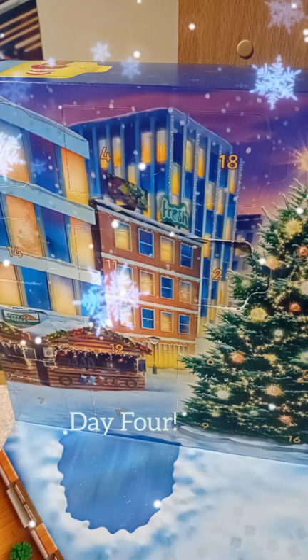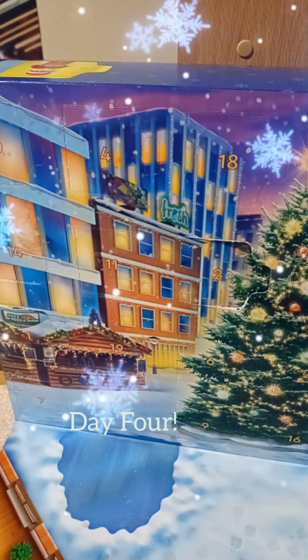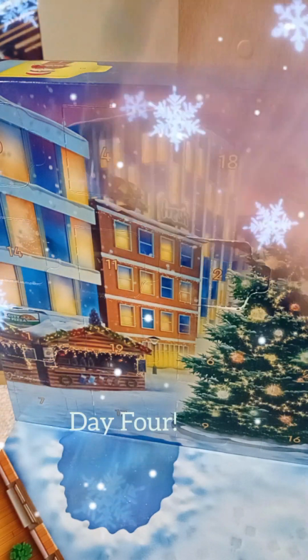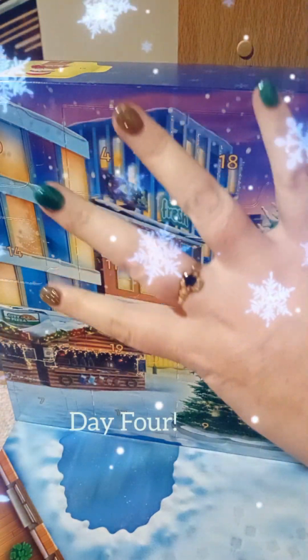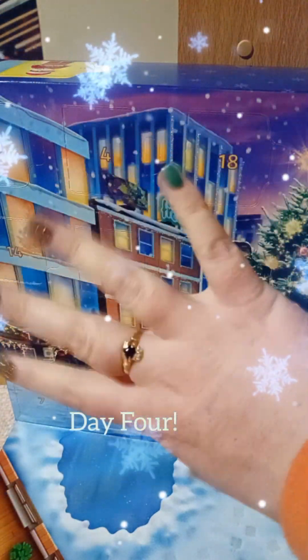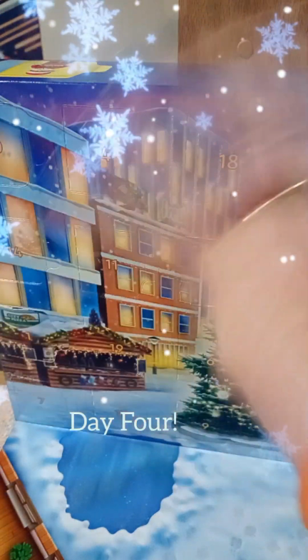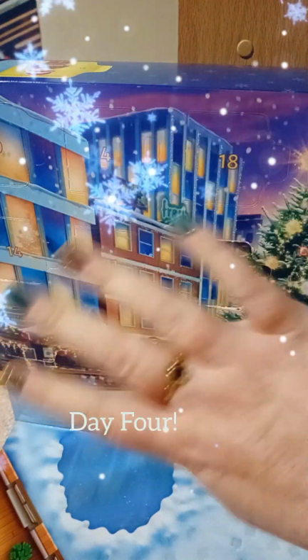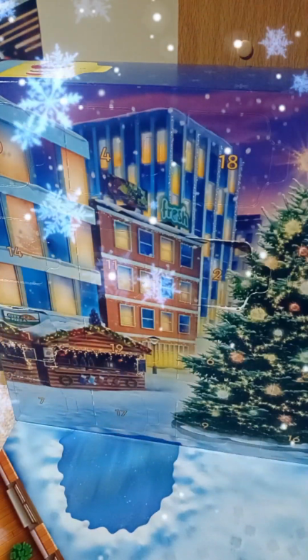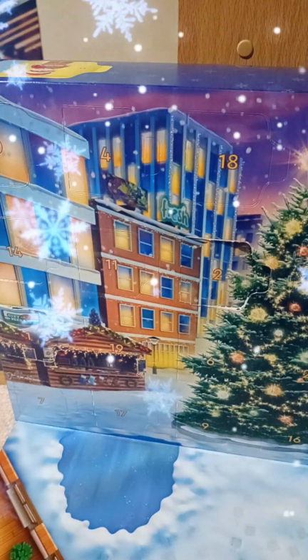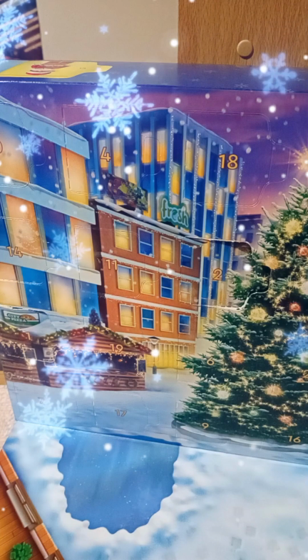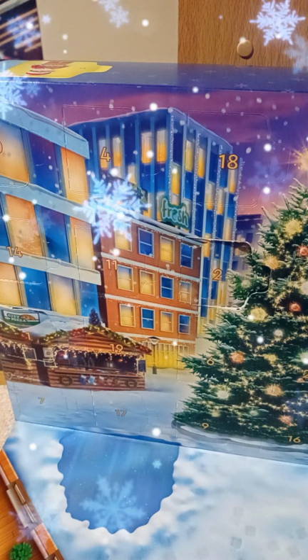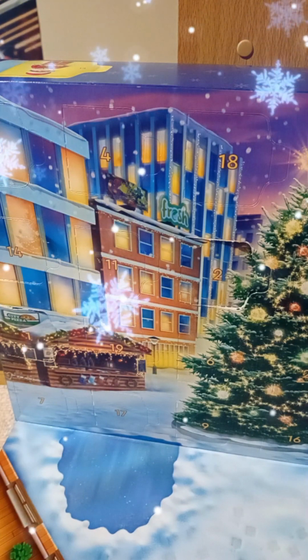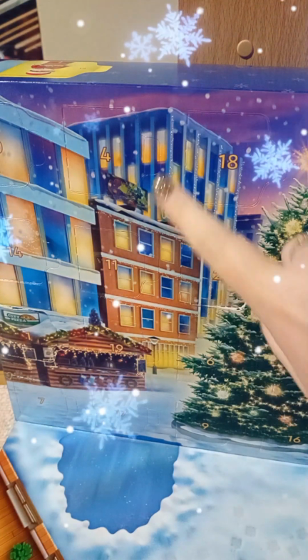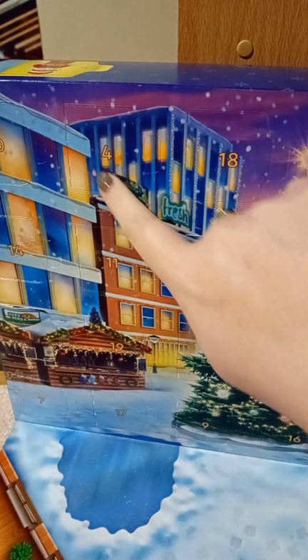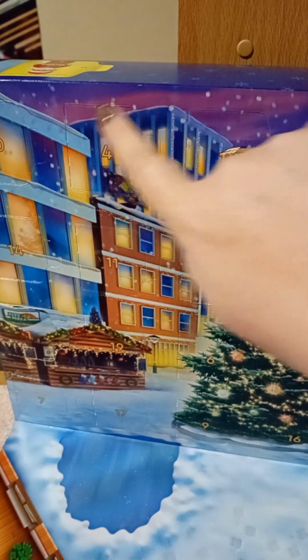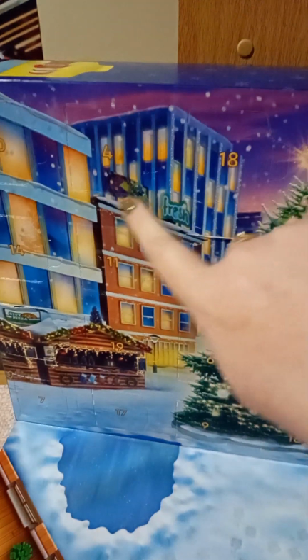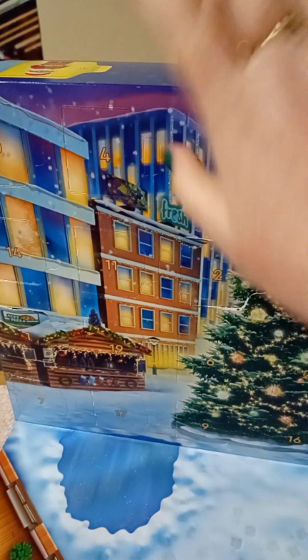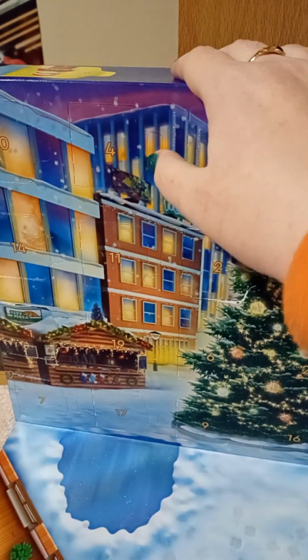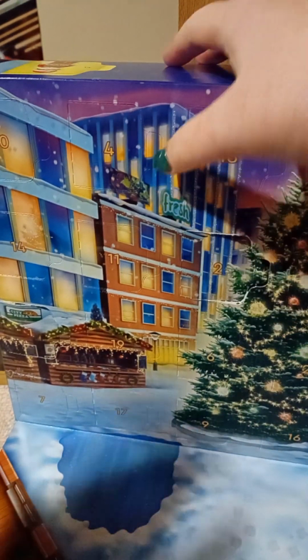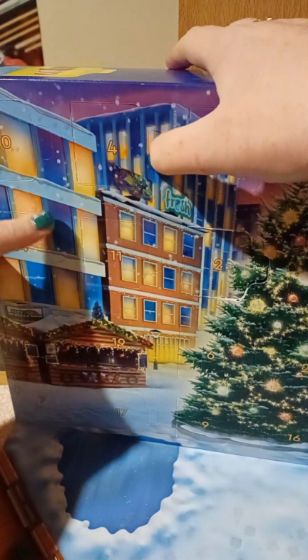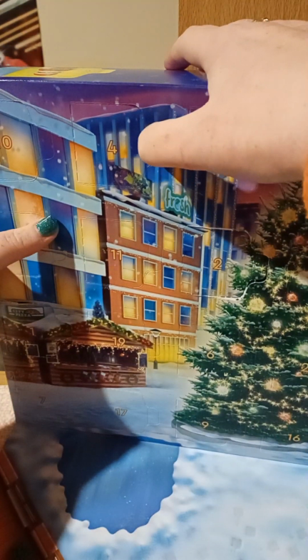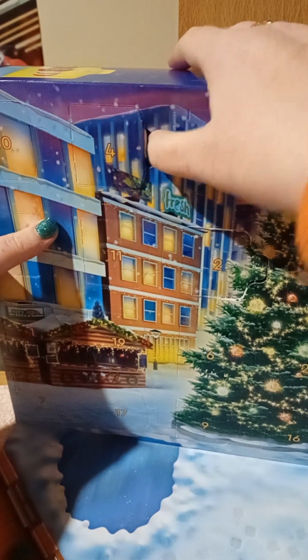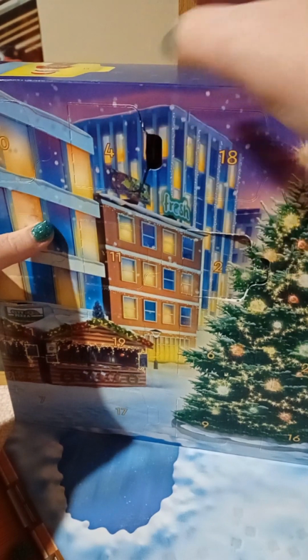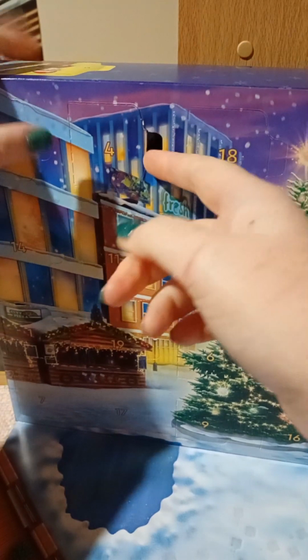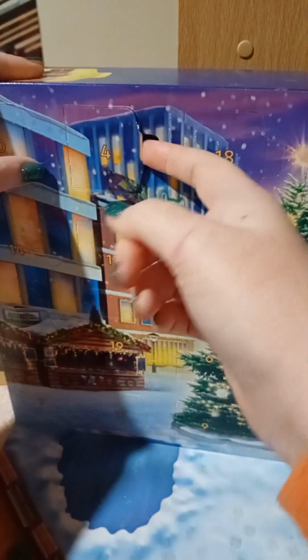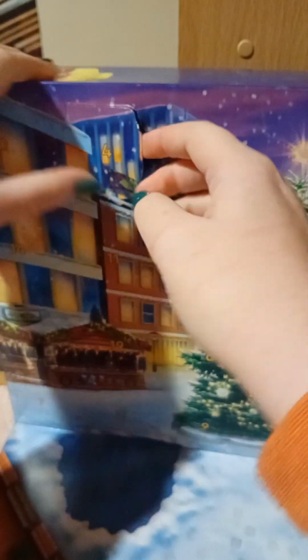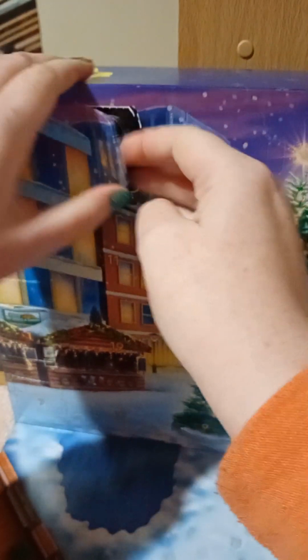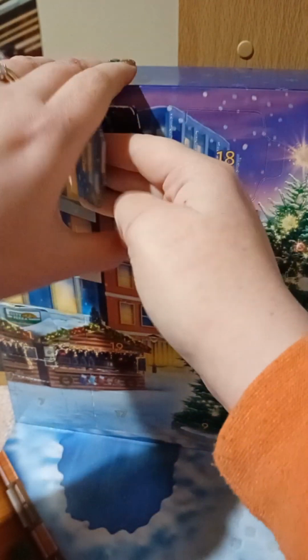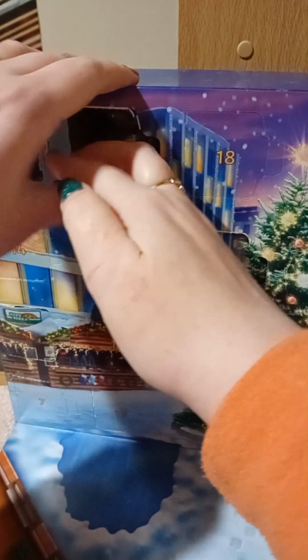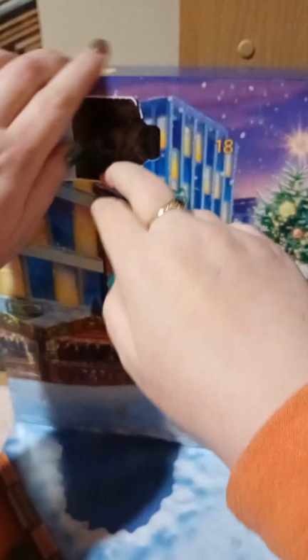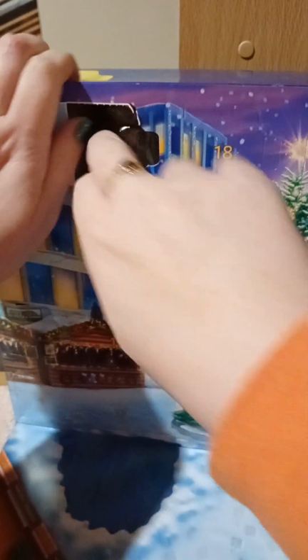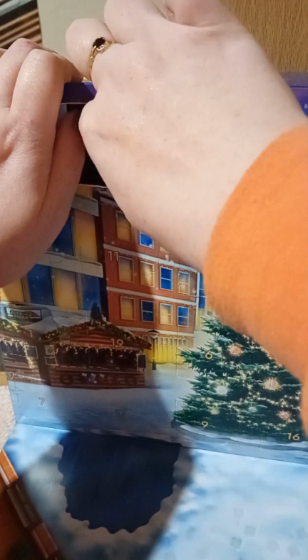Welcome to day four of the LEGO City Advent Calendar. Here's door number four, and we're just going to dive straight in today. A little nice easy one — let's hide what it is just for a sec.